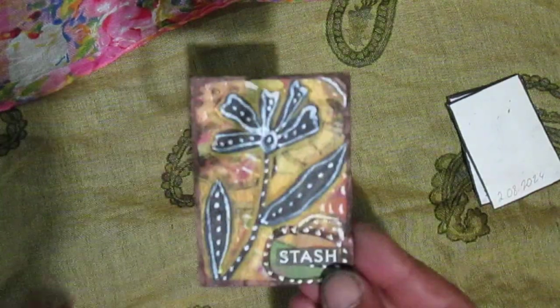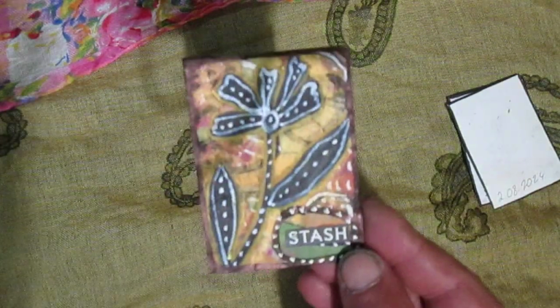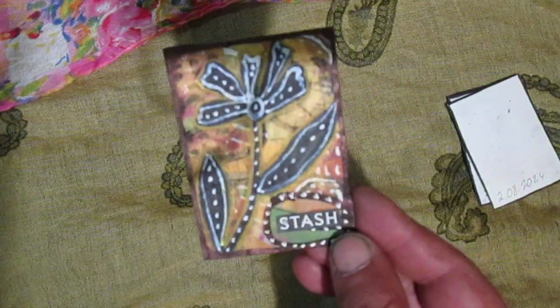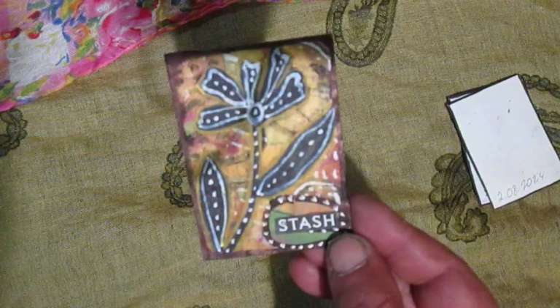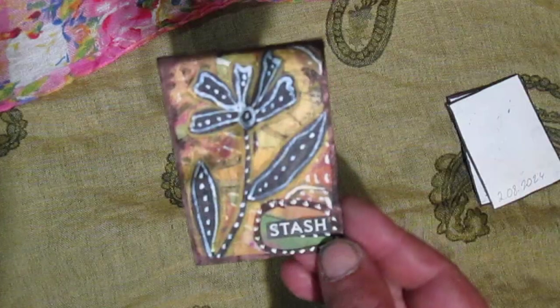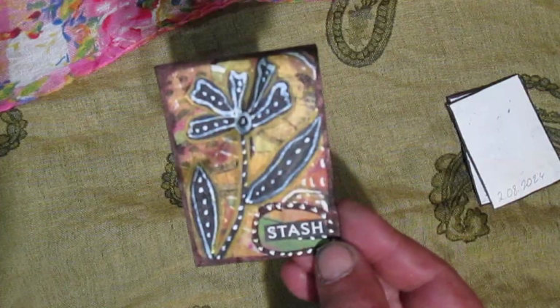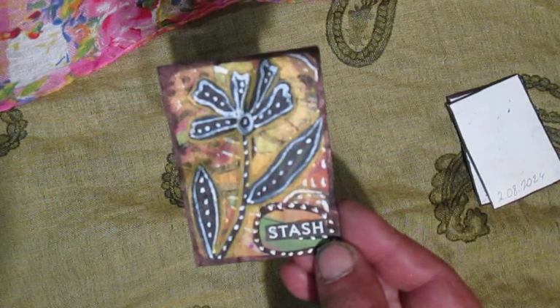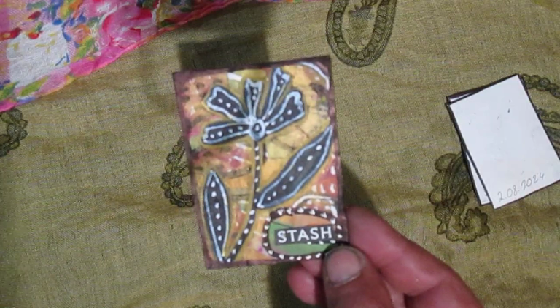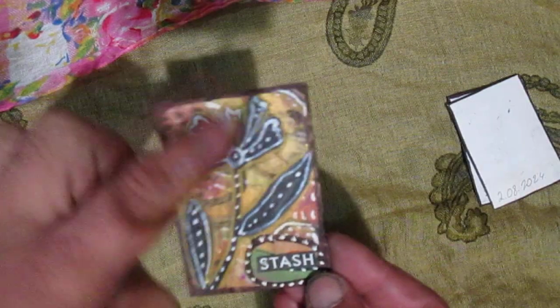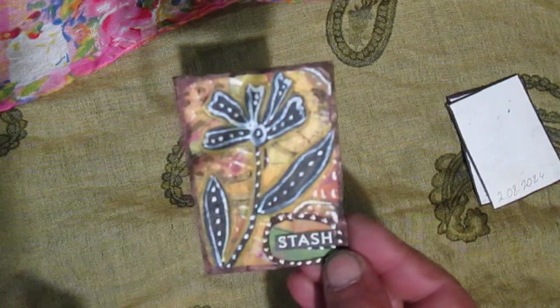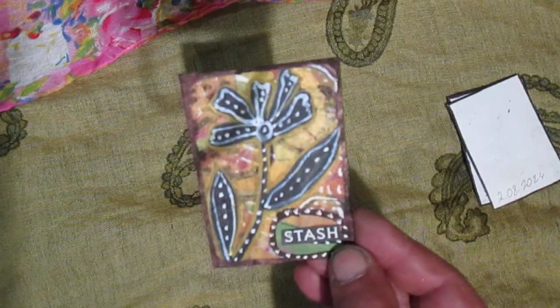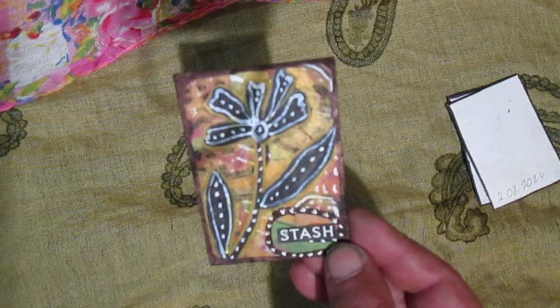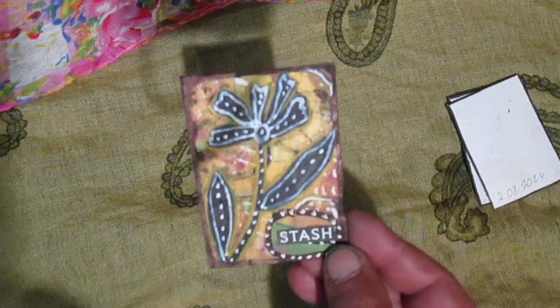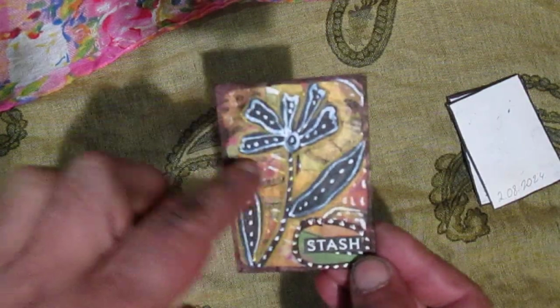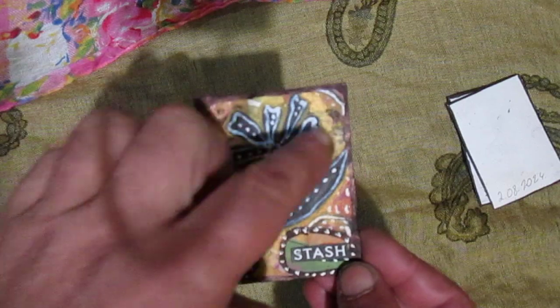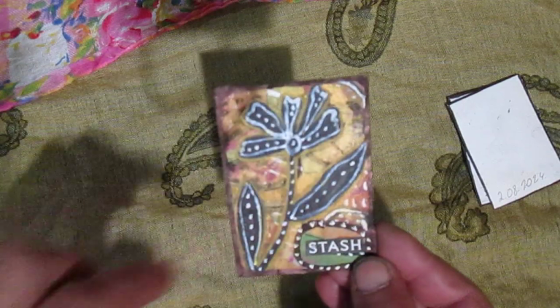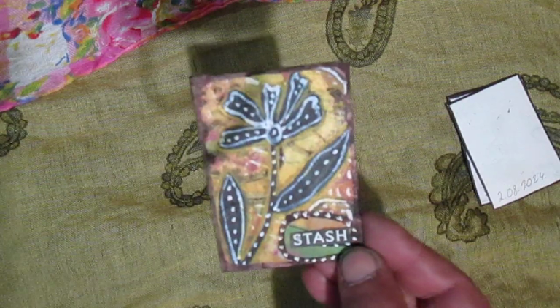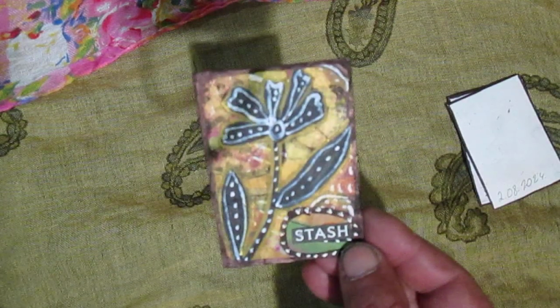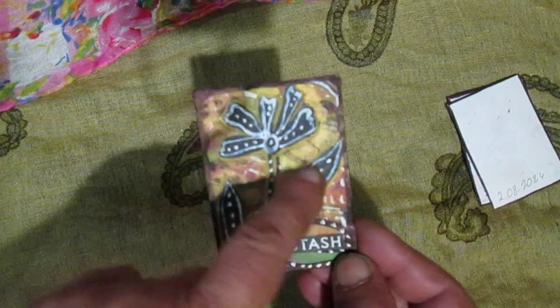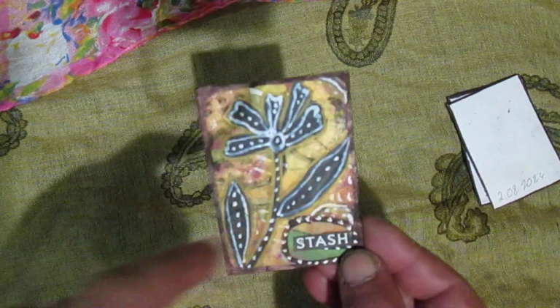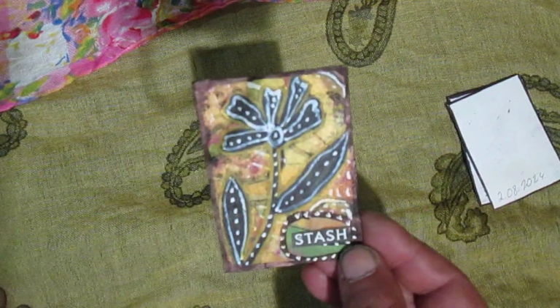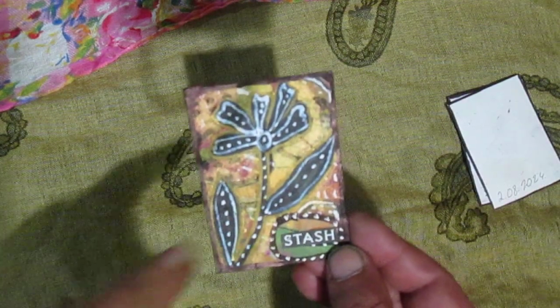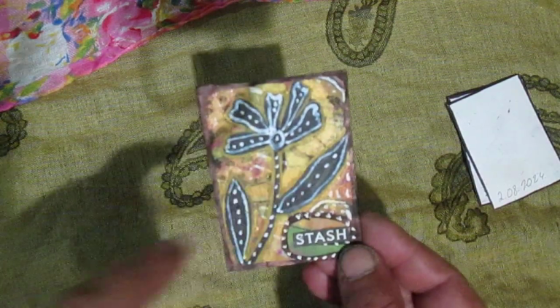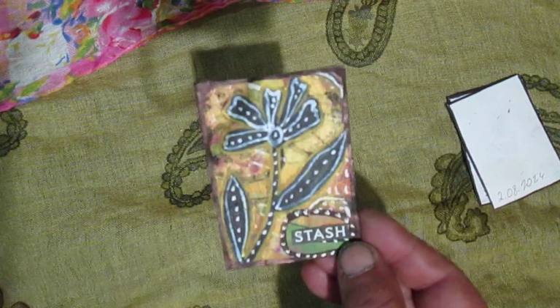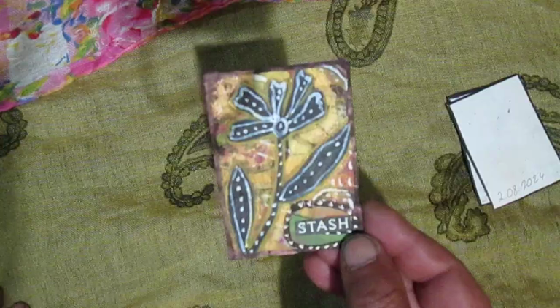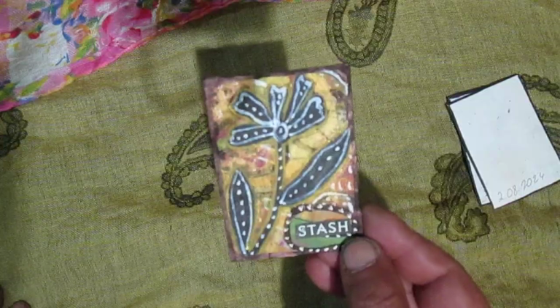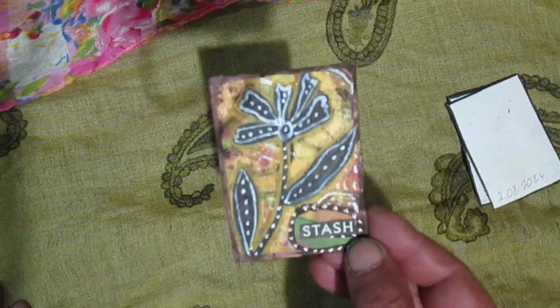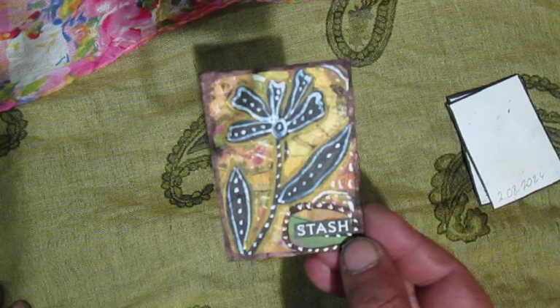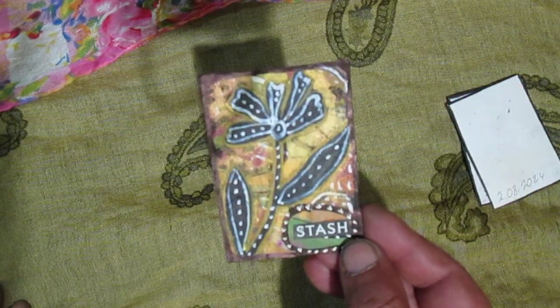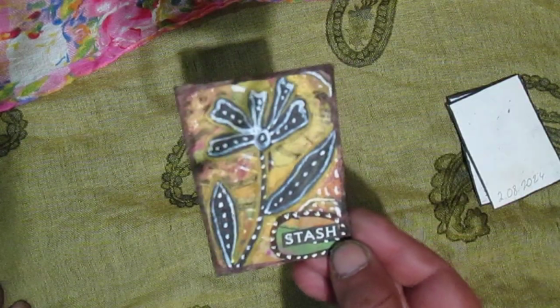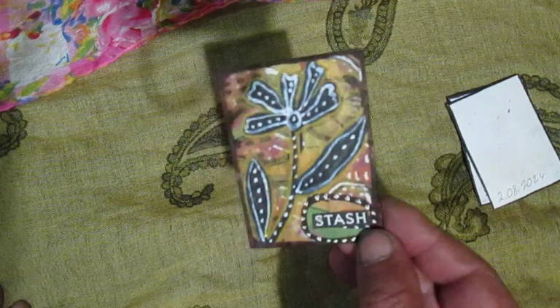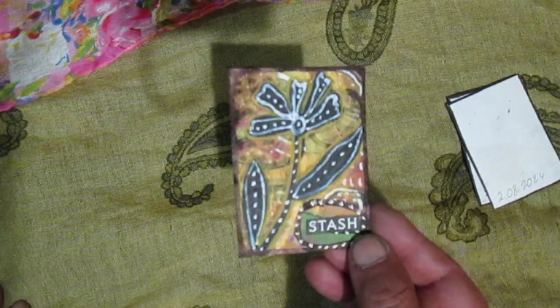Here in my stash I also used black and white folder elements, and added some gold acrylic paint, so it's shiny.